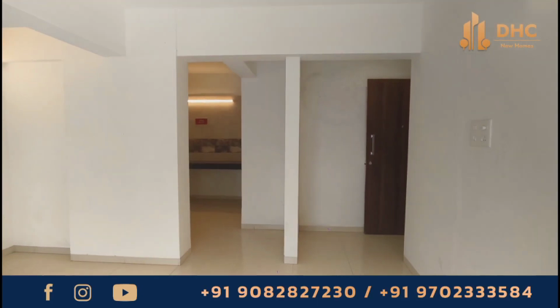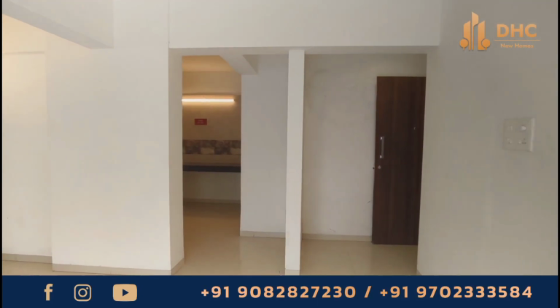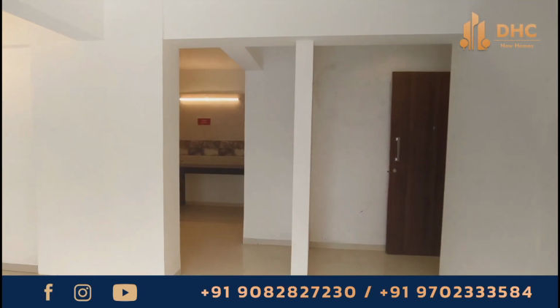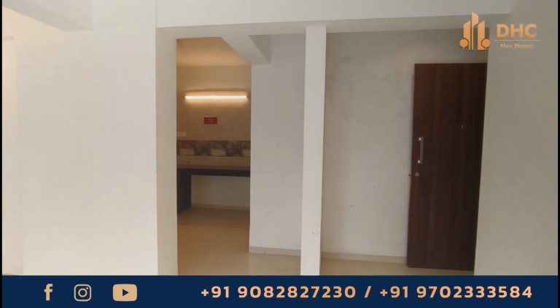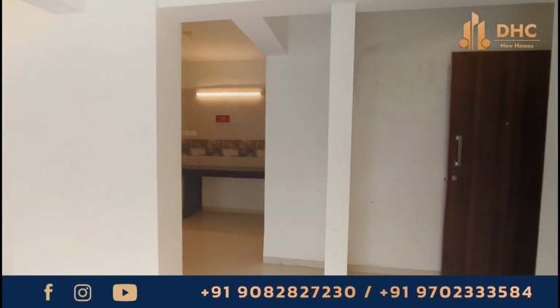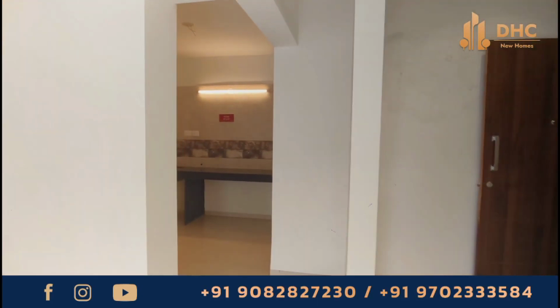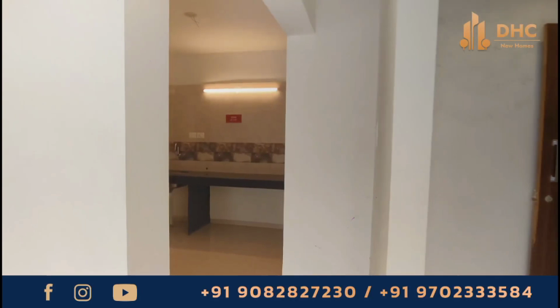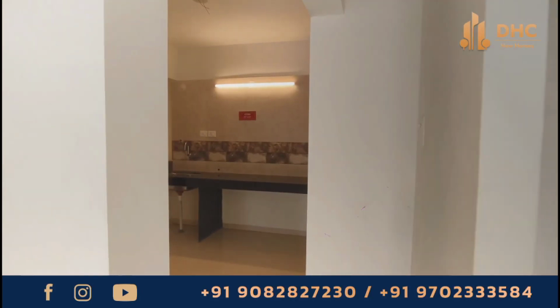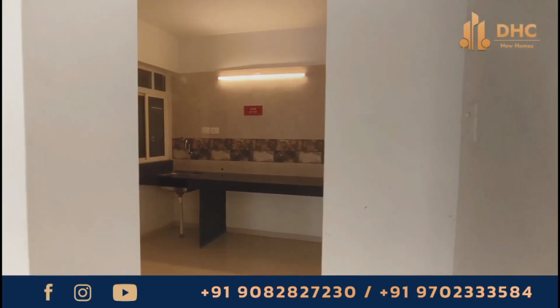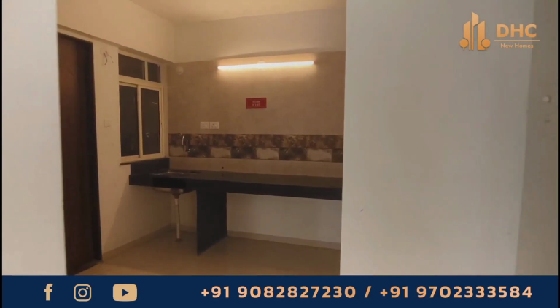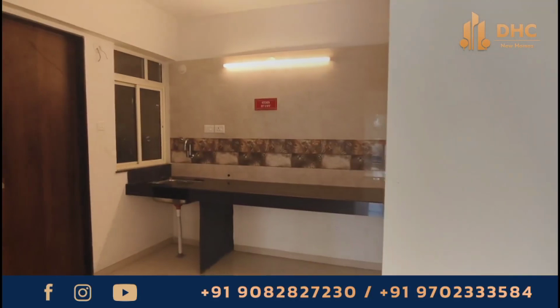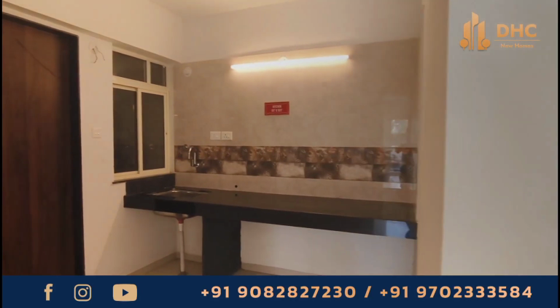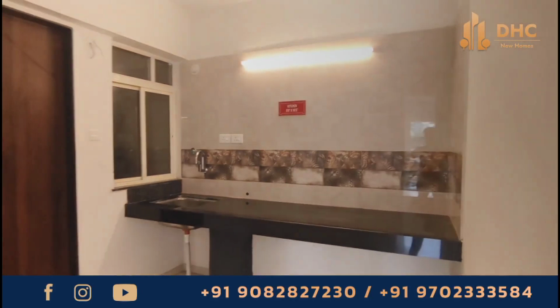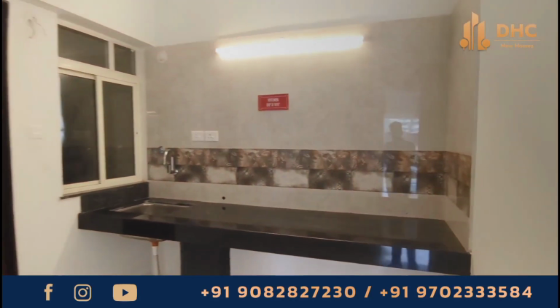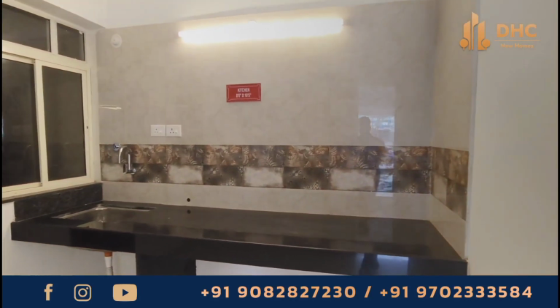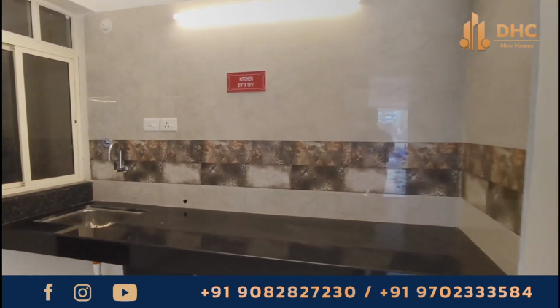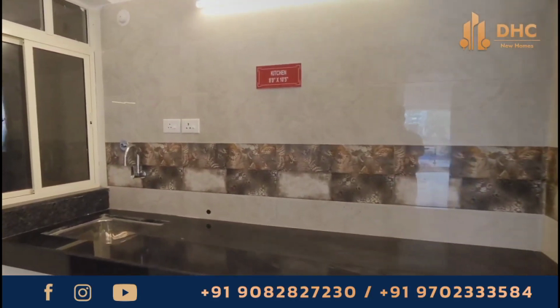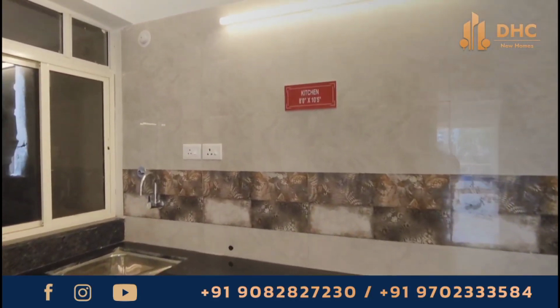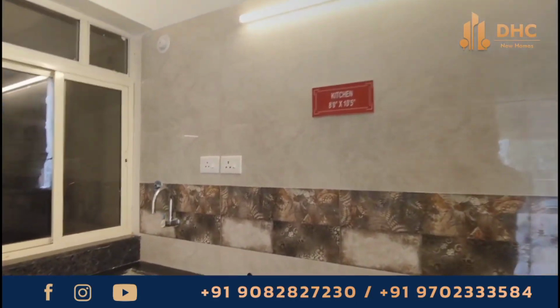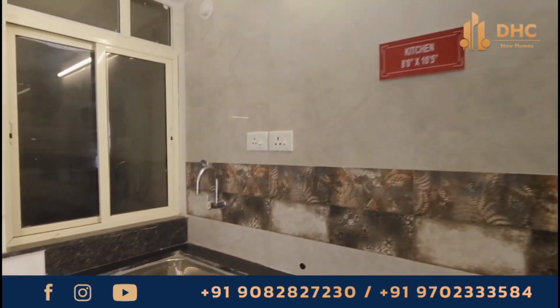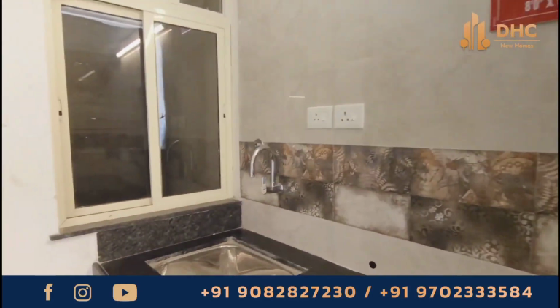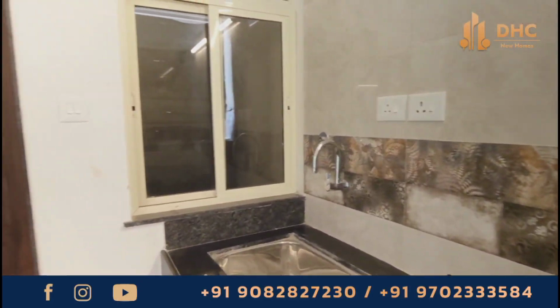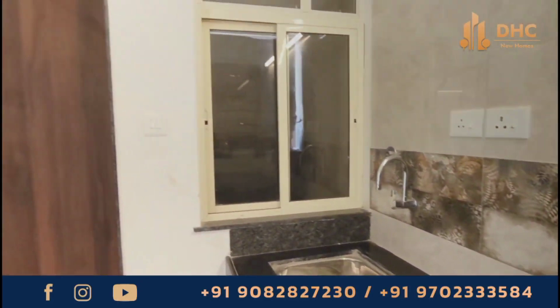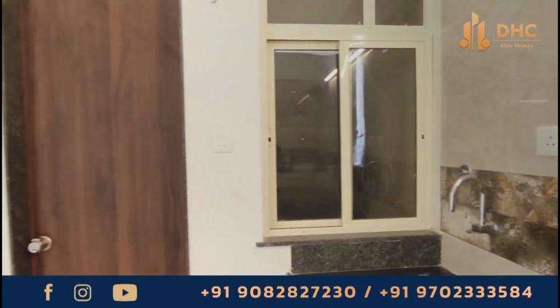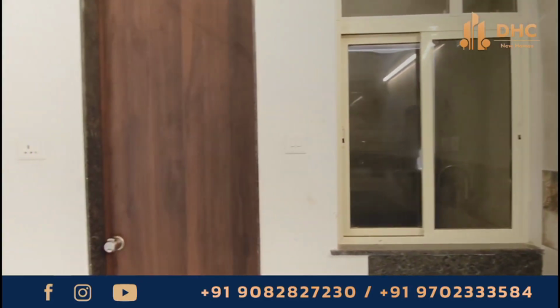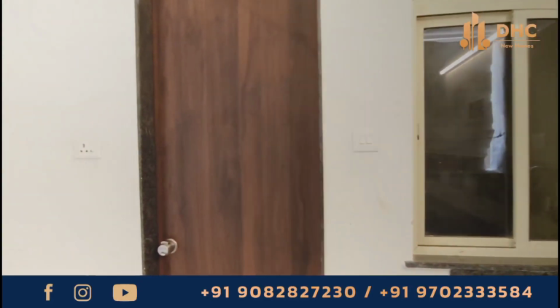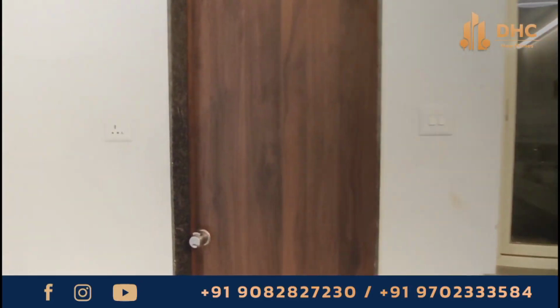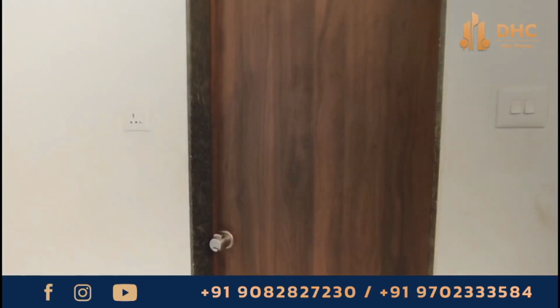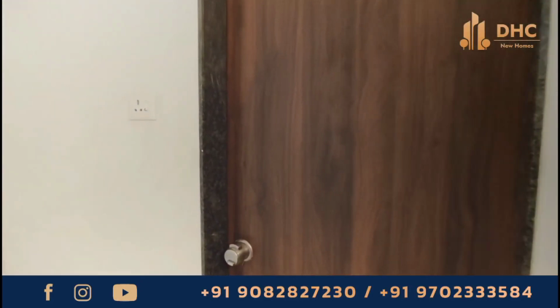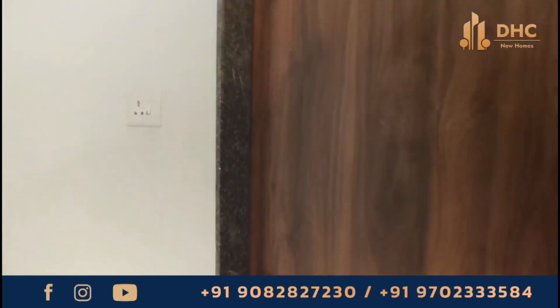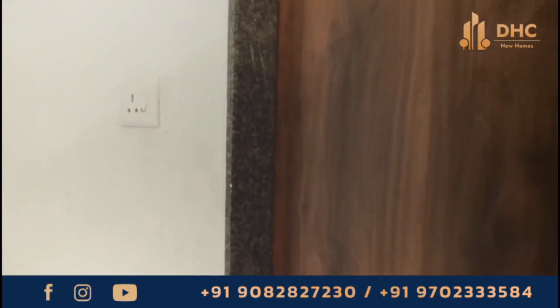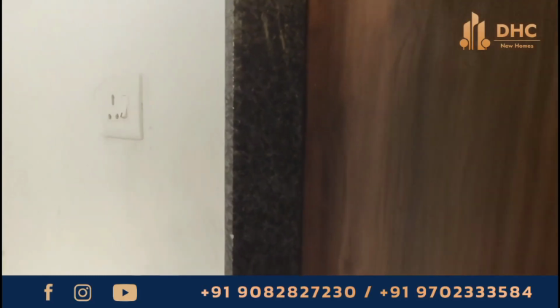Located in Pune south, the project is well connected to various important places like the Crew Mall, Kattaraj Kondawa road, and various schools. The apartments are well finished with contemporary design and are also well maintained.